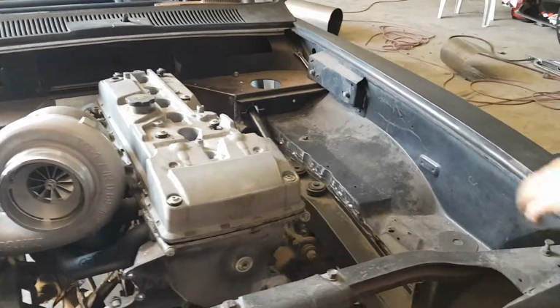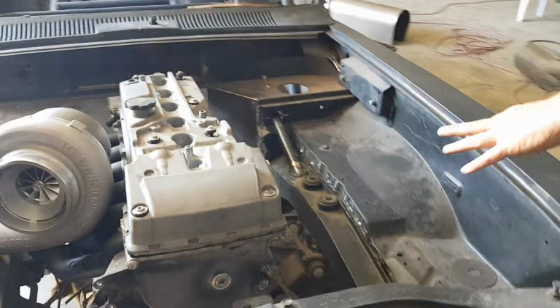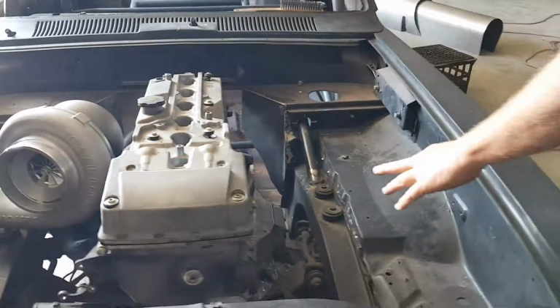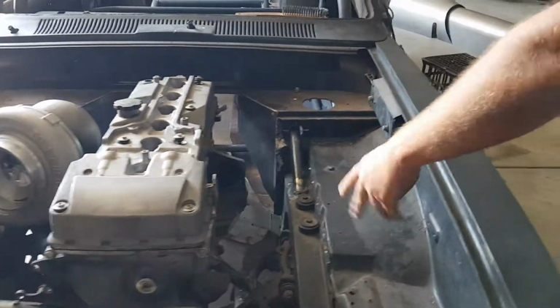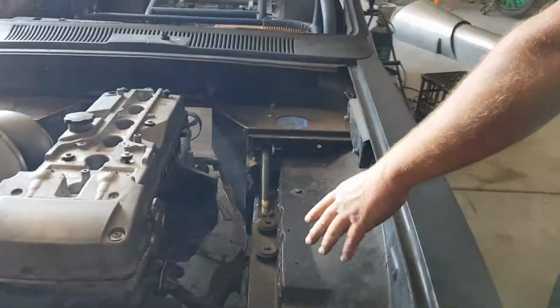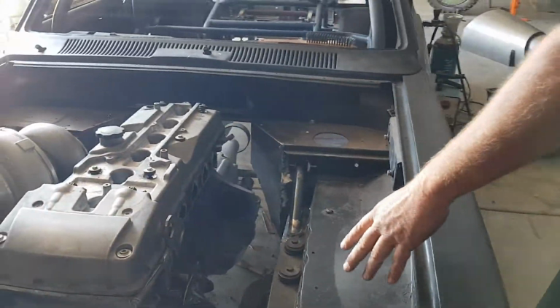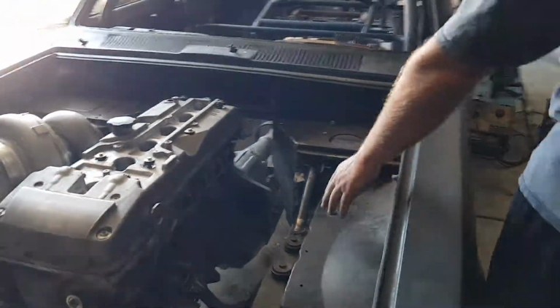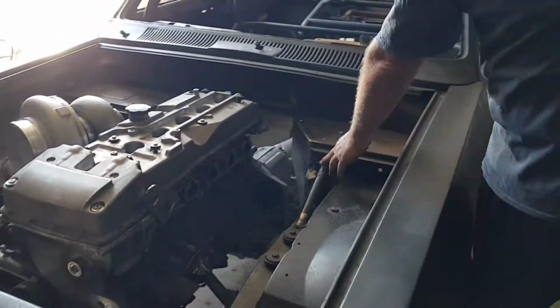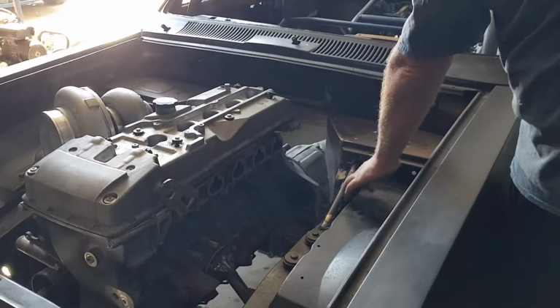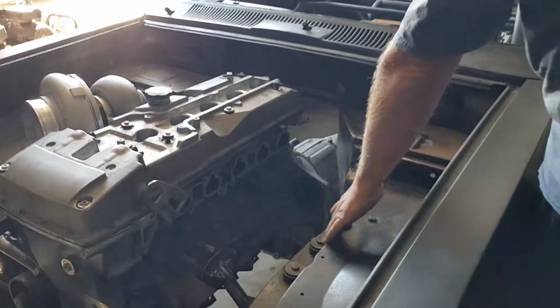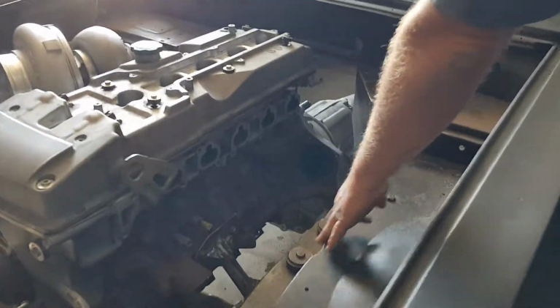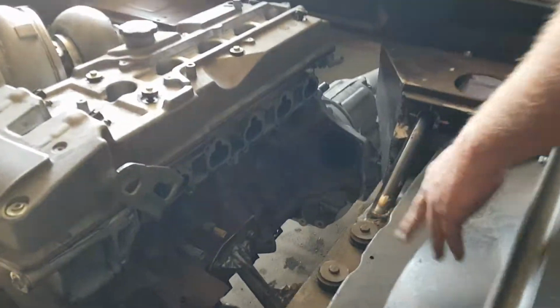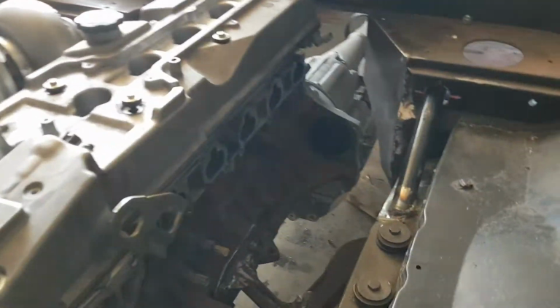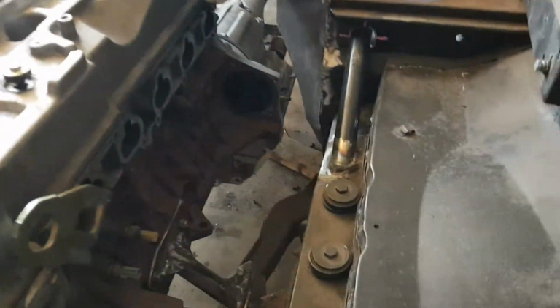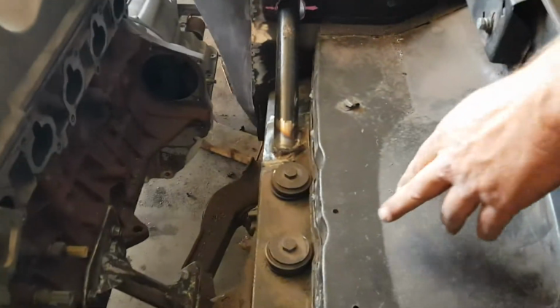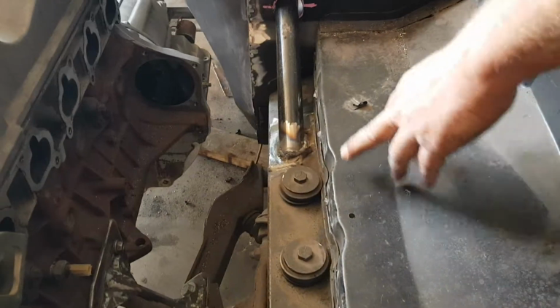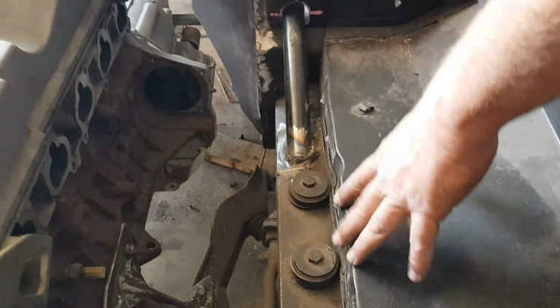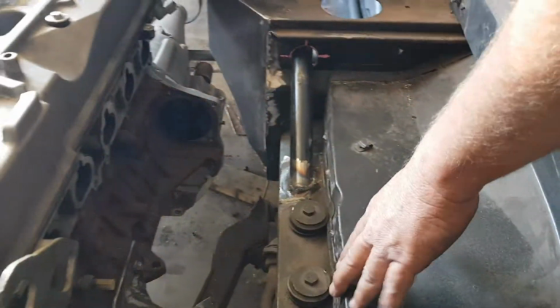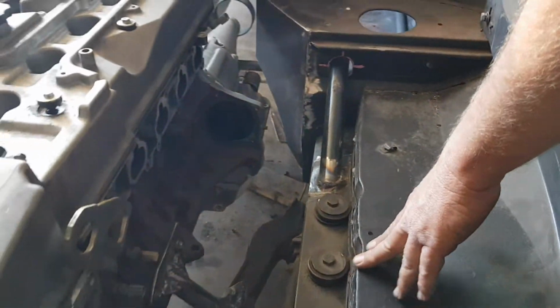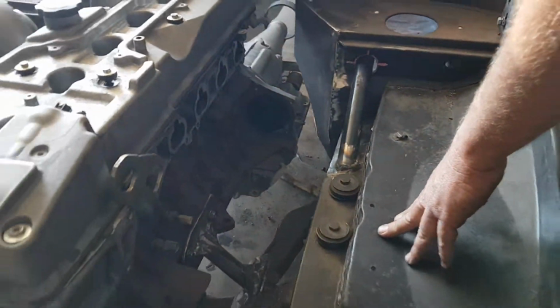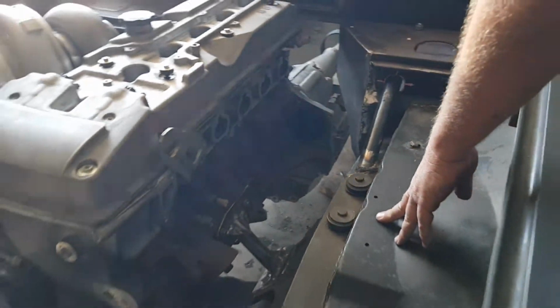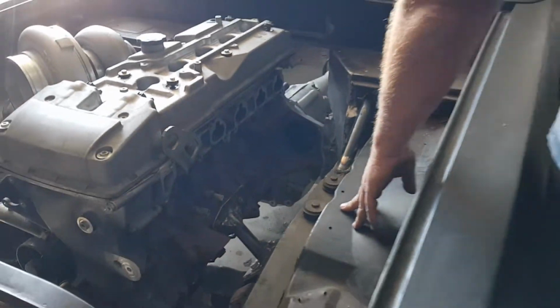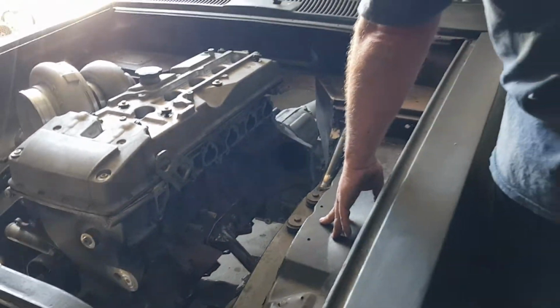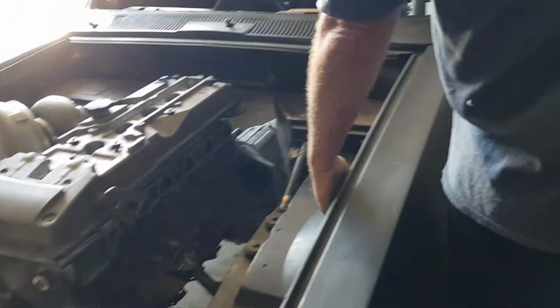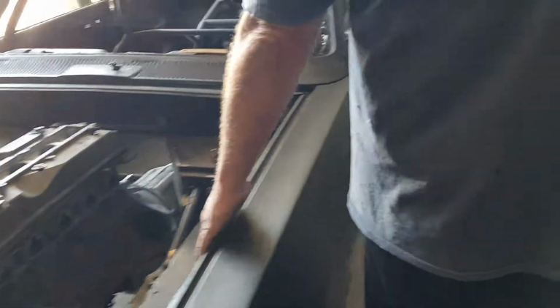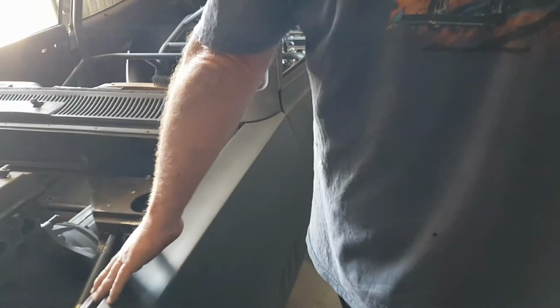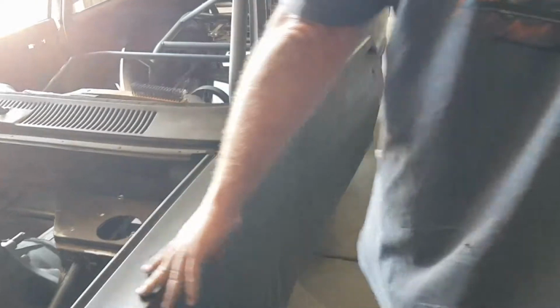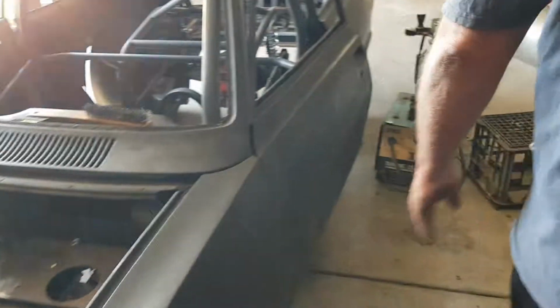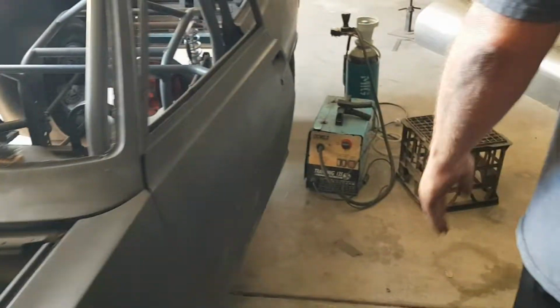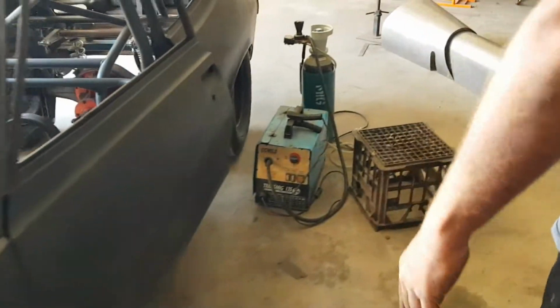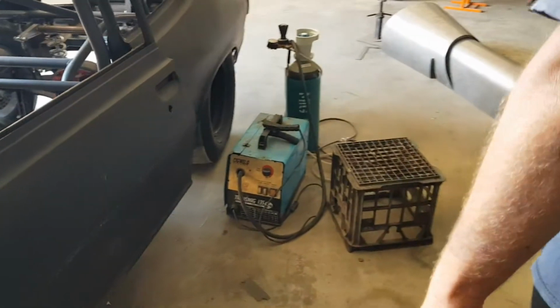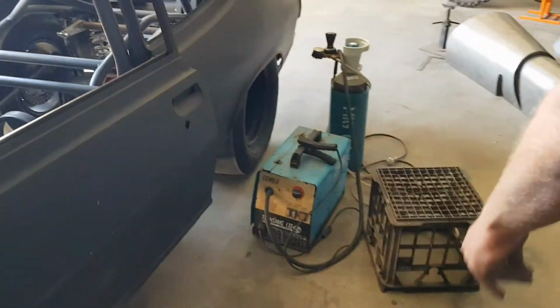We've got our engine mounts done. We've got a little bit of bracing coming in, so for cracking any big monos, at least the front end won't just tear straight off it. So that's pretty much the bar work done.